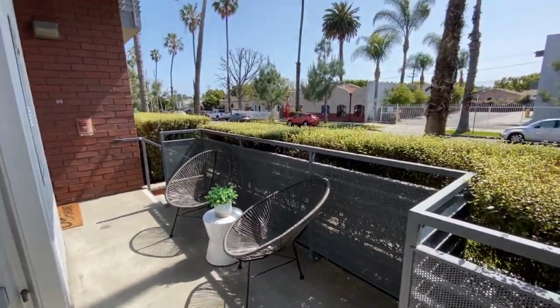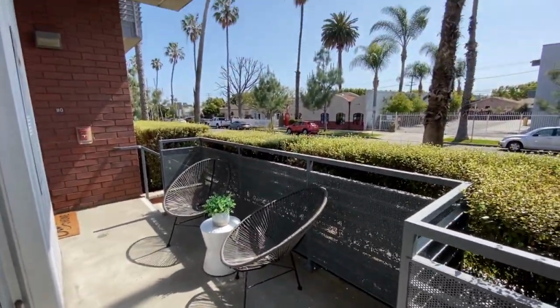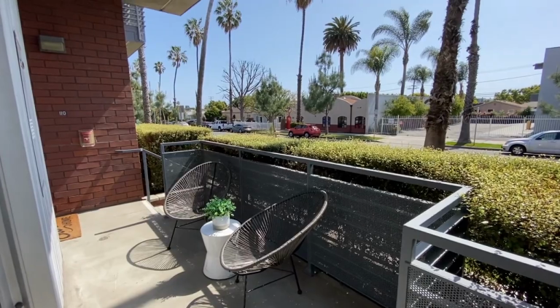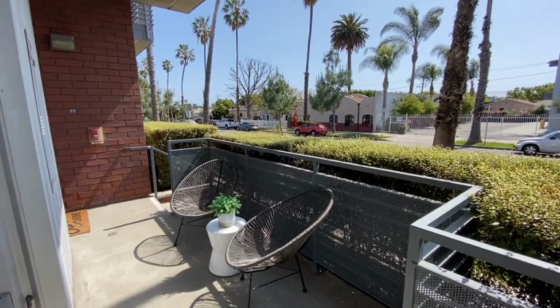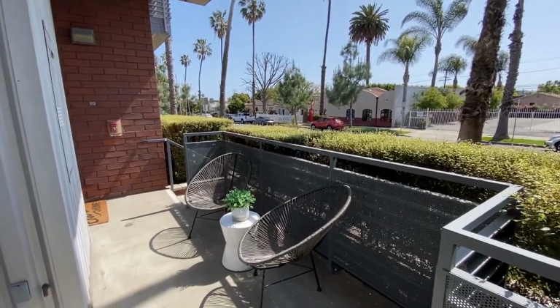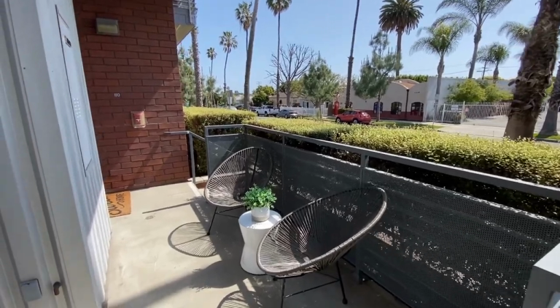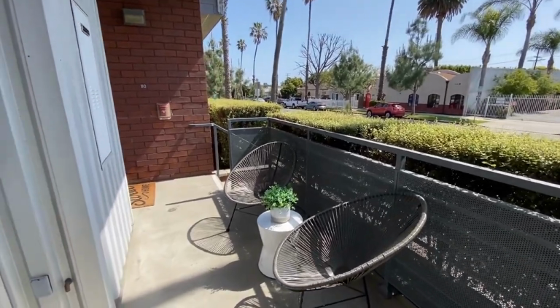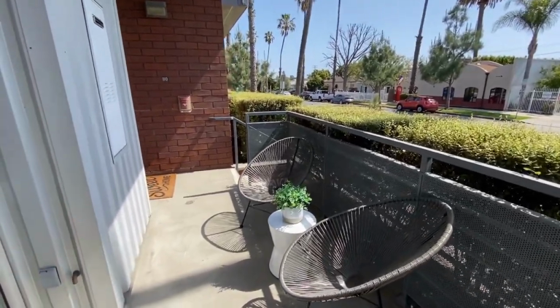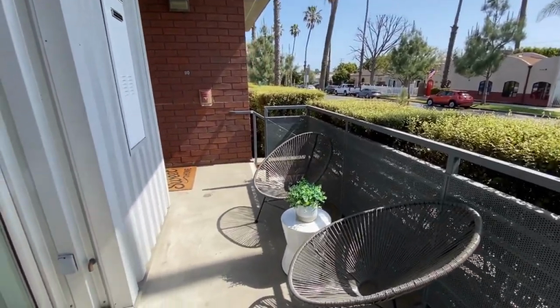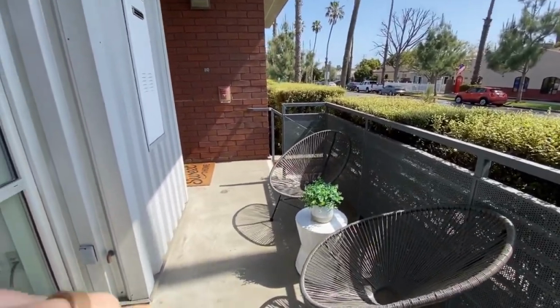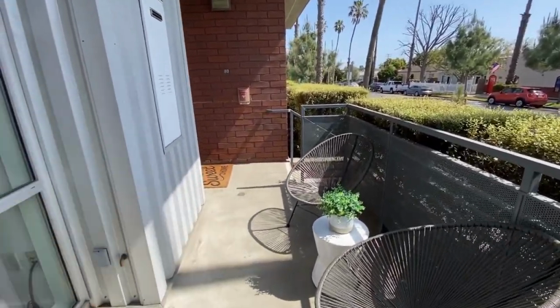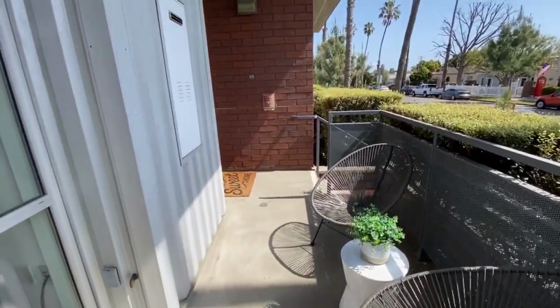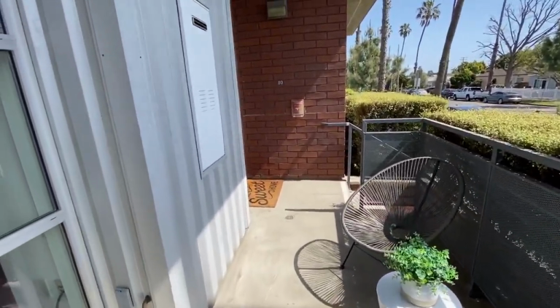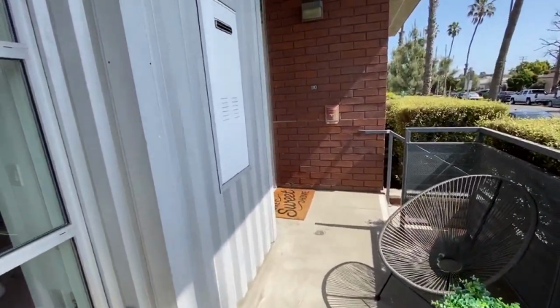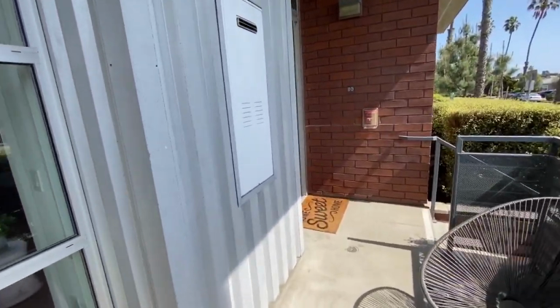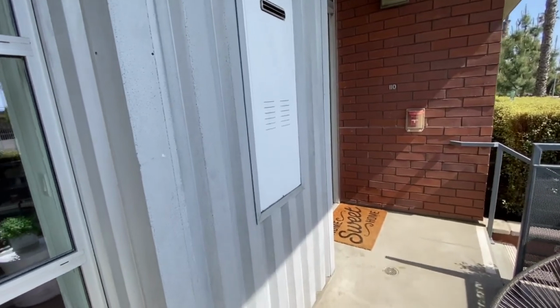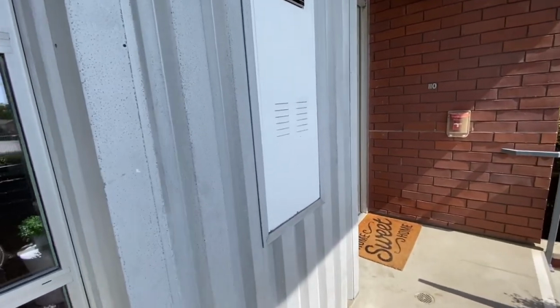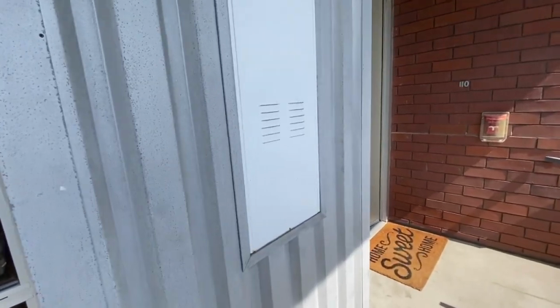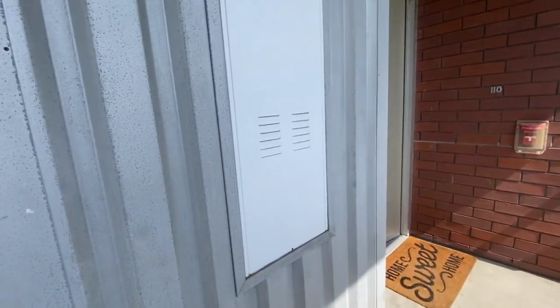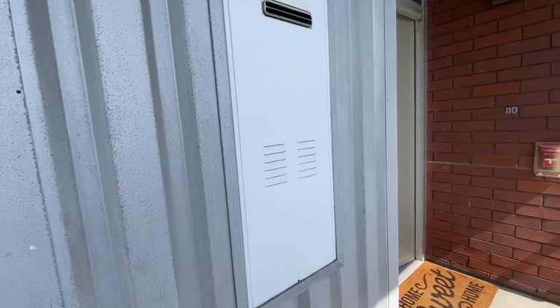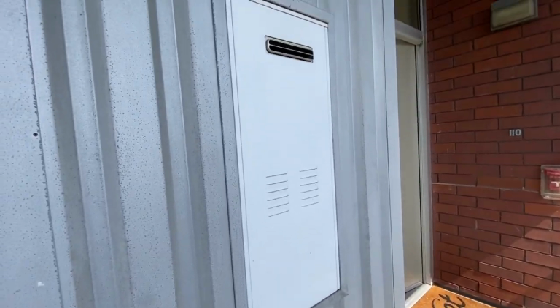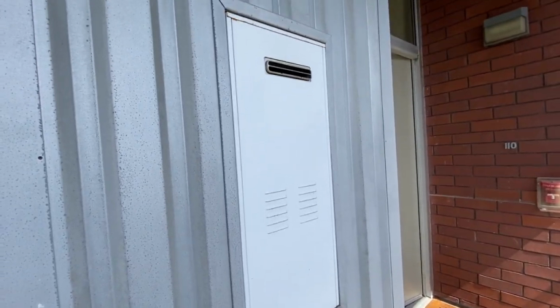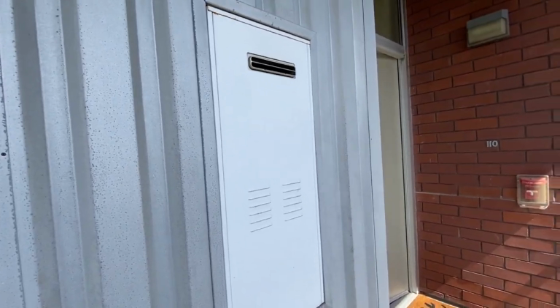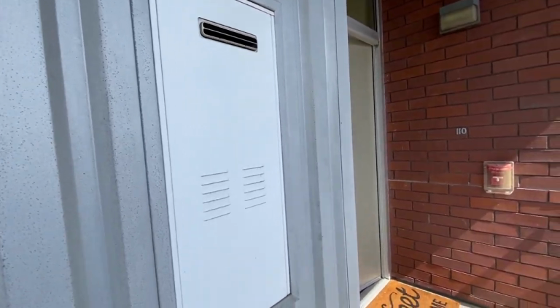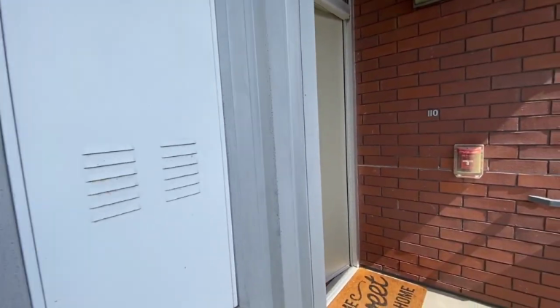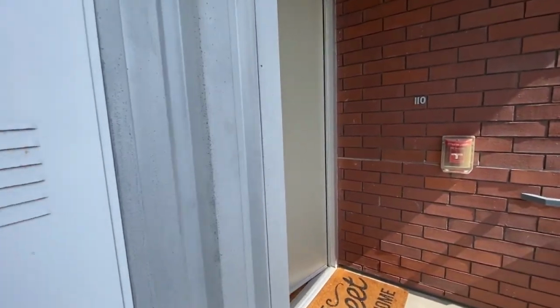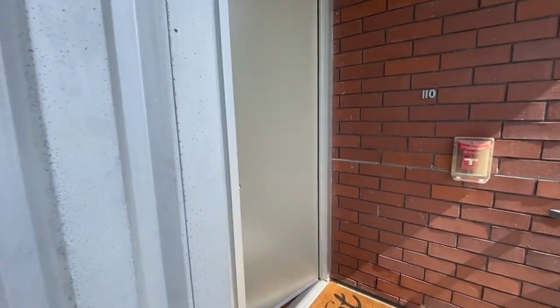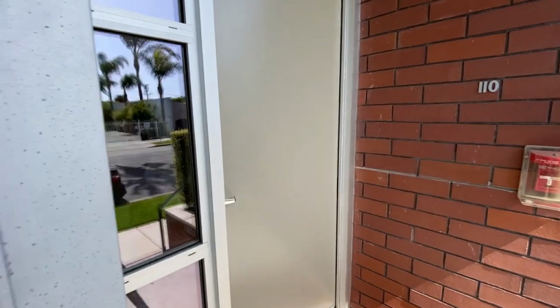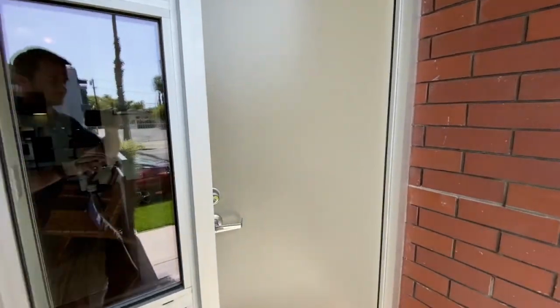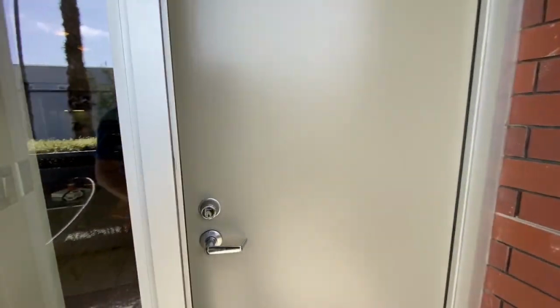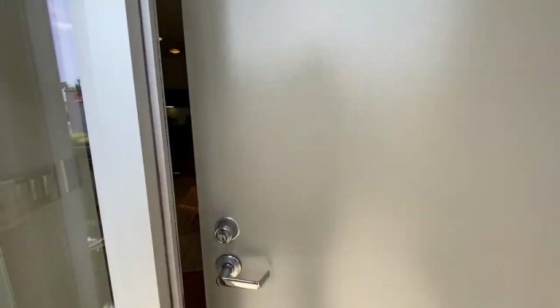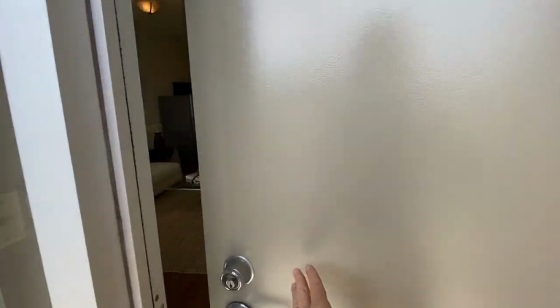Nice palm trees in the background. It's about three o'clock in the afternoon — this is the light you'll be getting. This is a tankless hot water system; all the units have their own hot water systems.